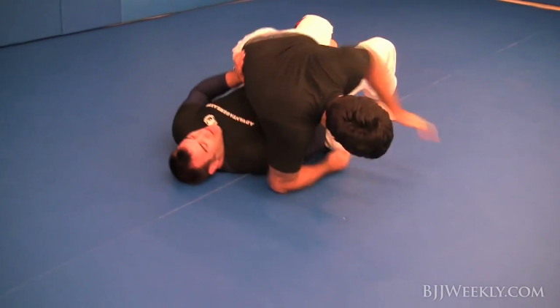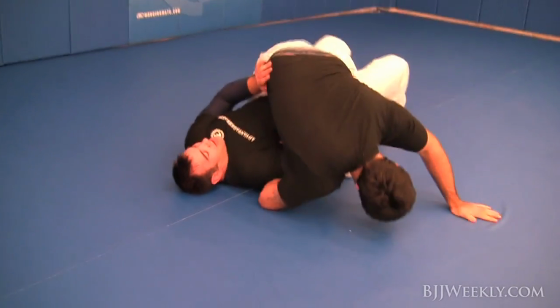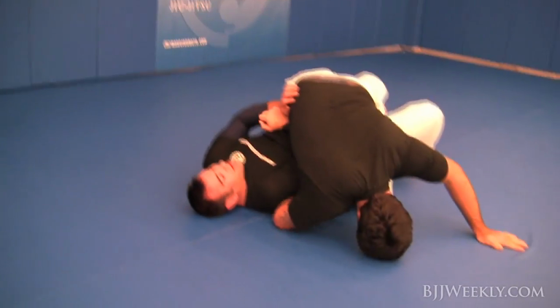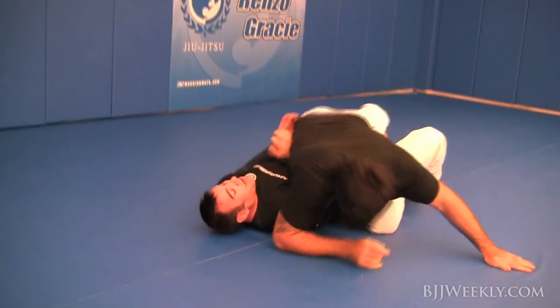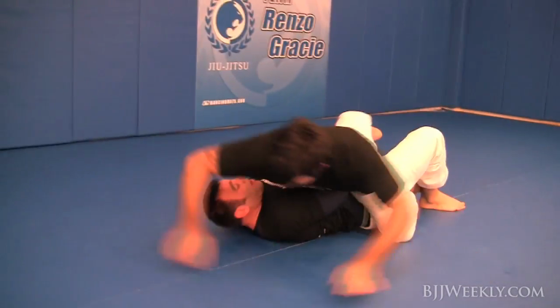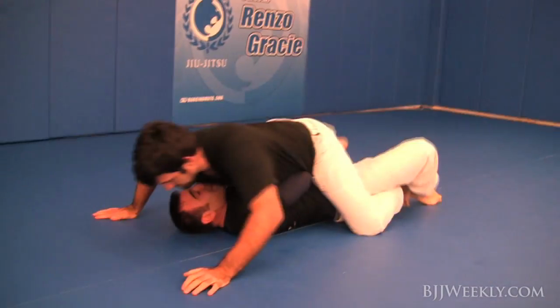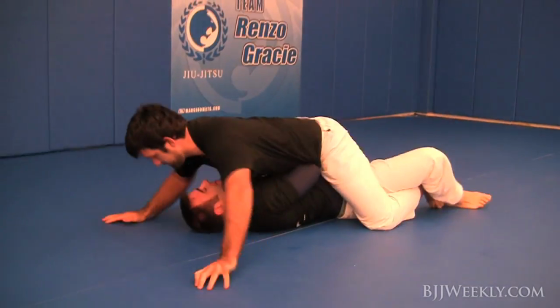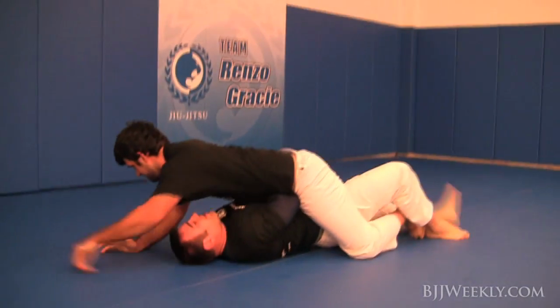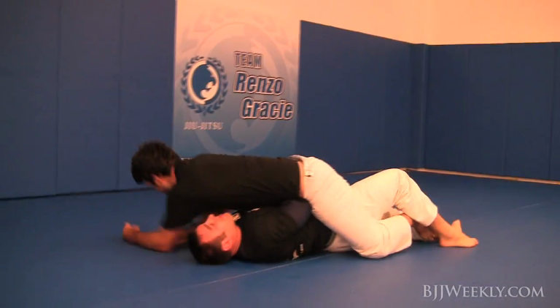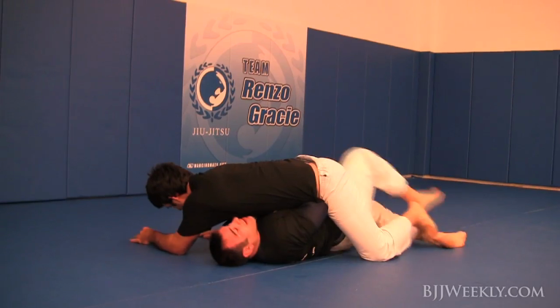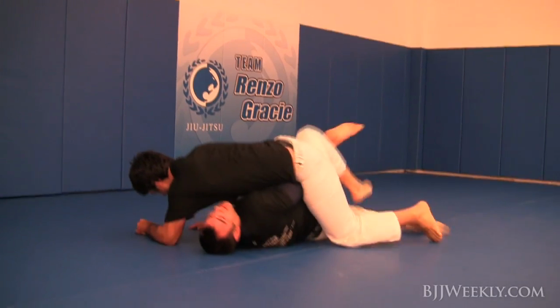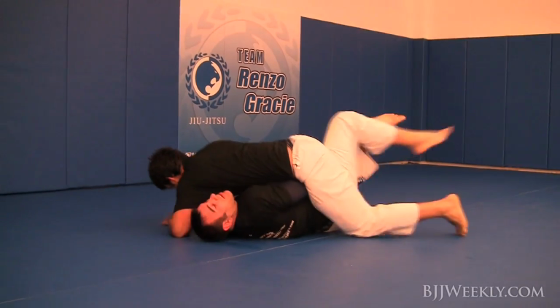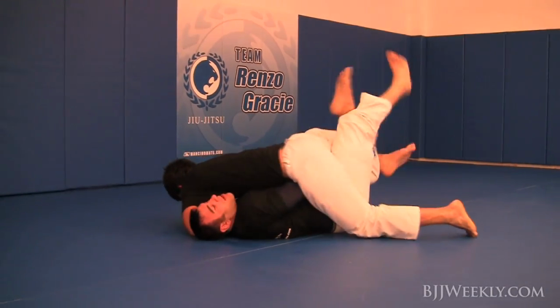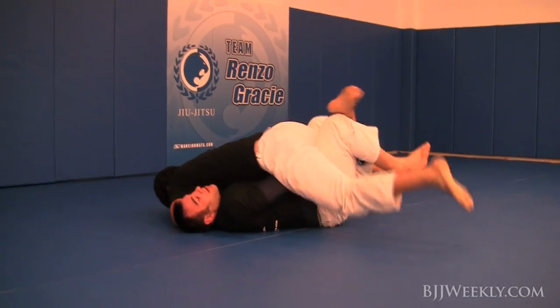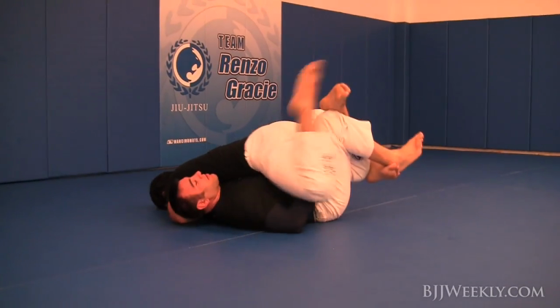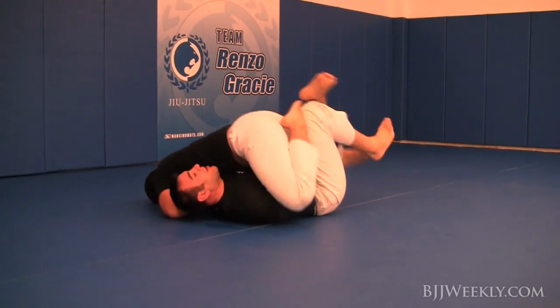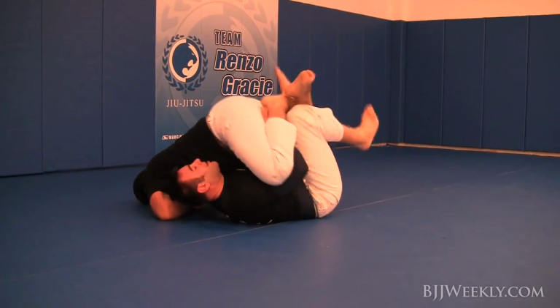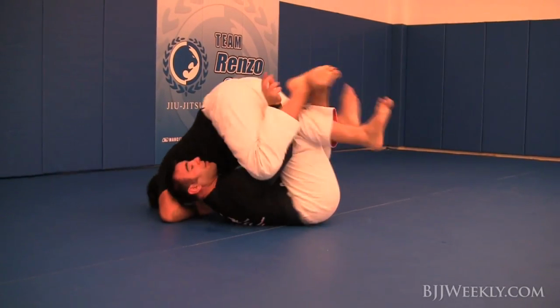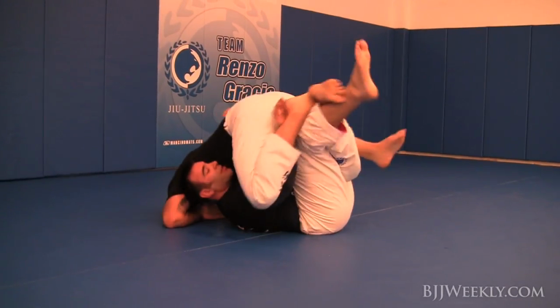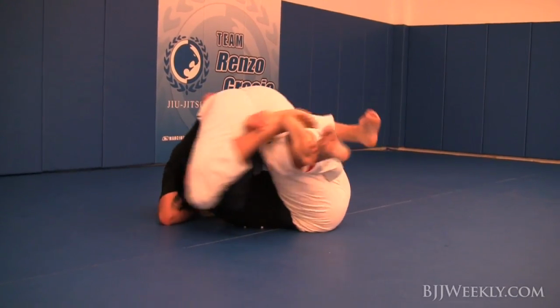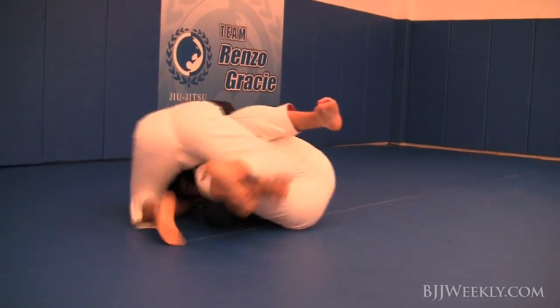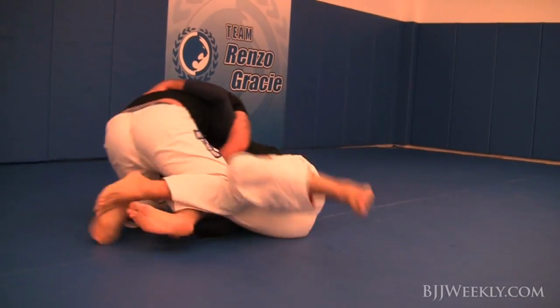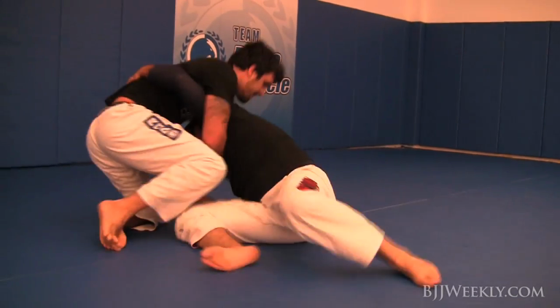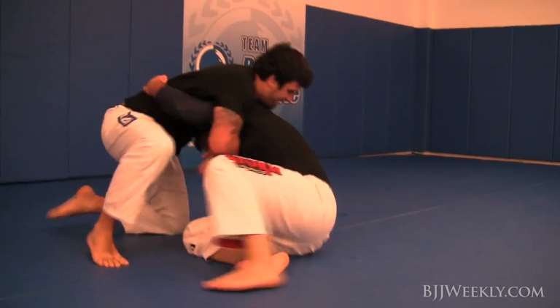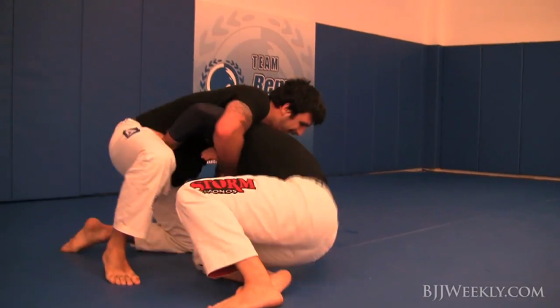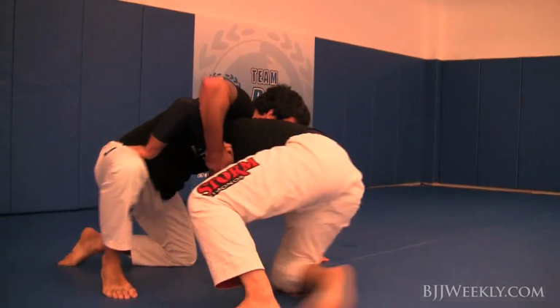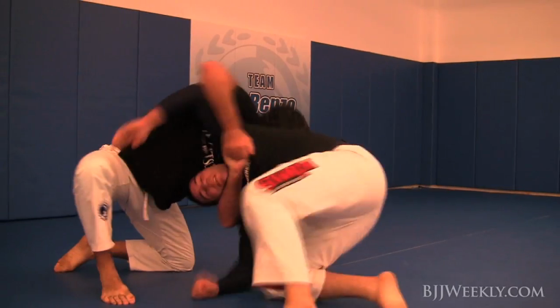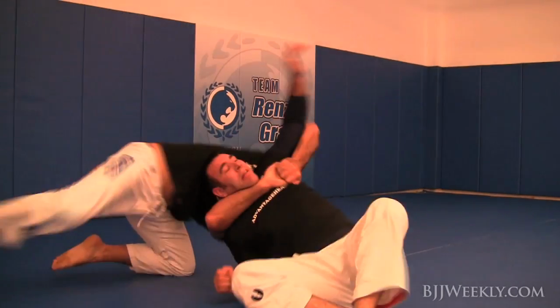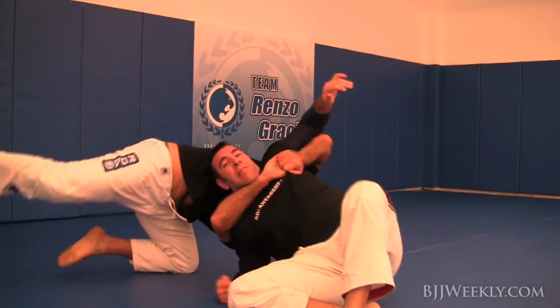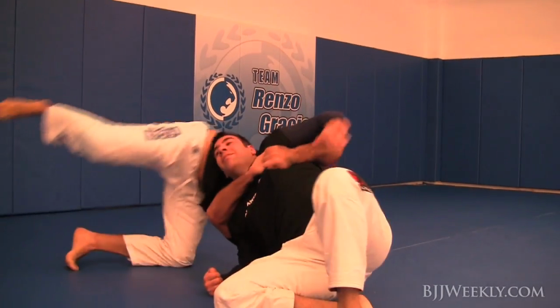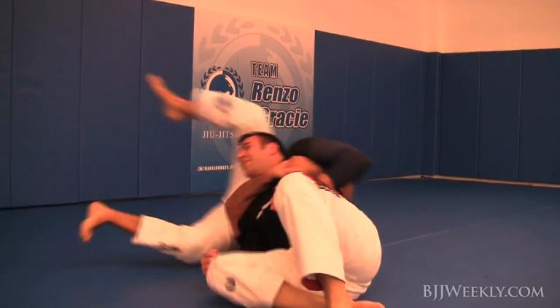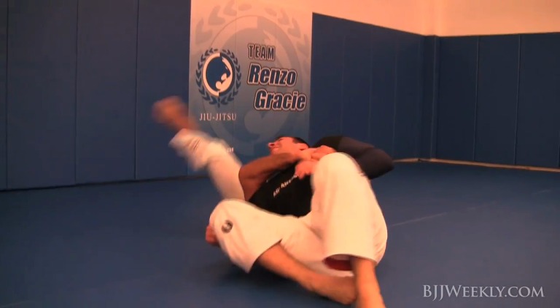His upper body doesn't come up — he stays low and tight. He has fluid hooks and just stays nice and tight on me. Always with pressure.